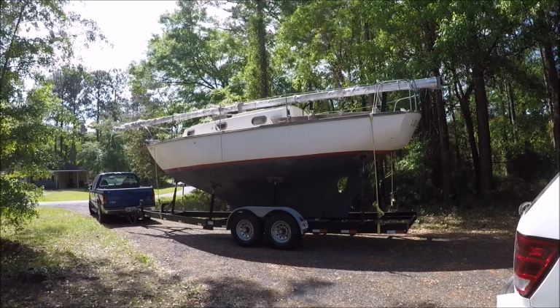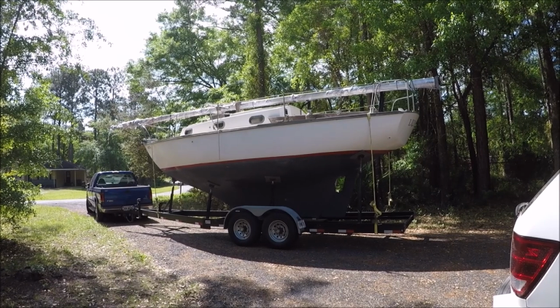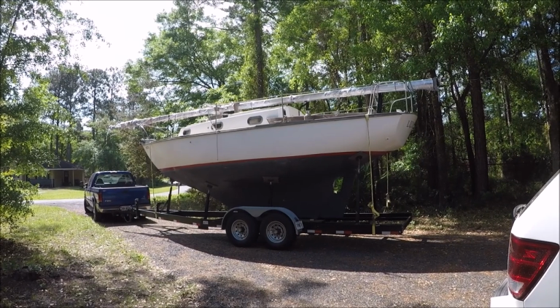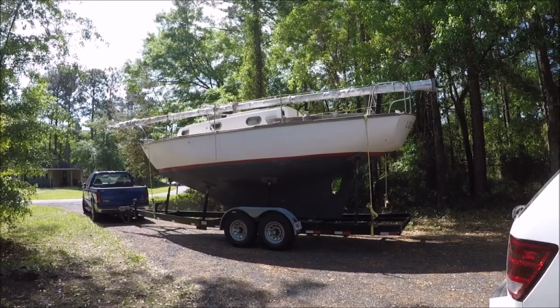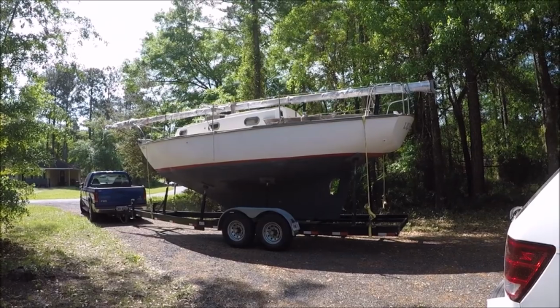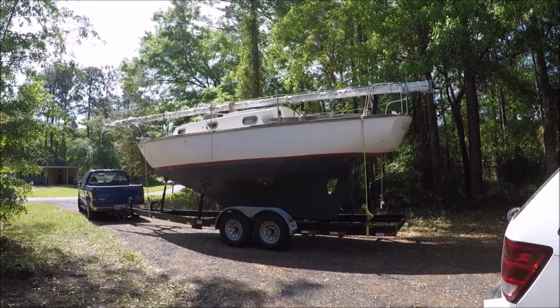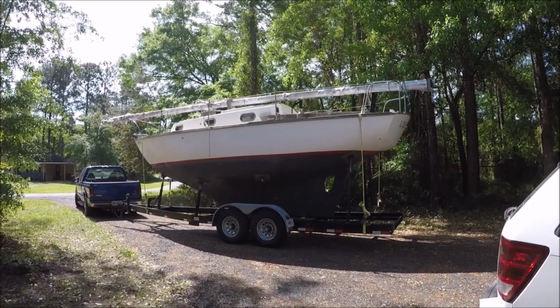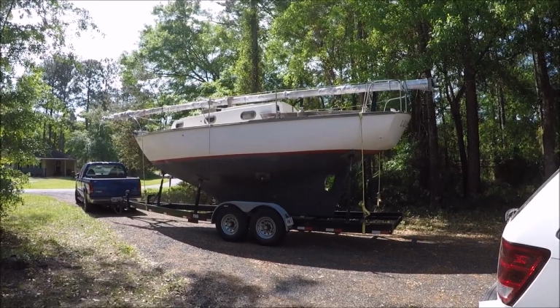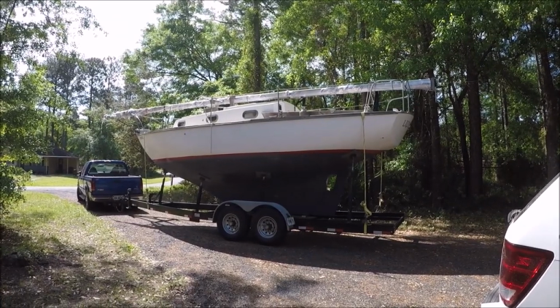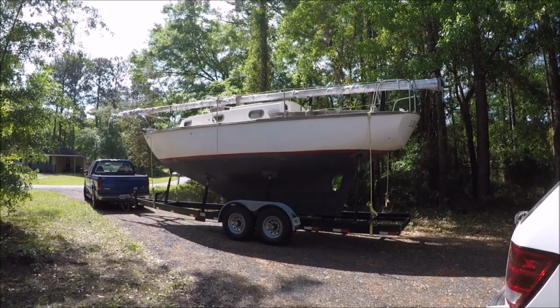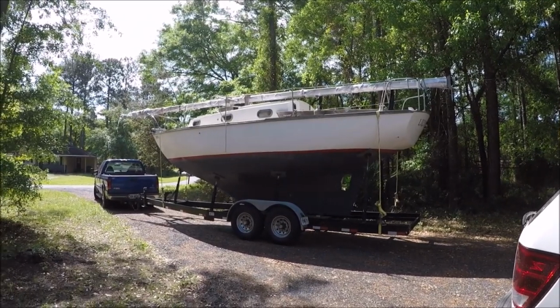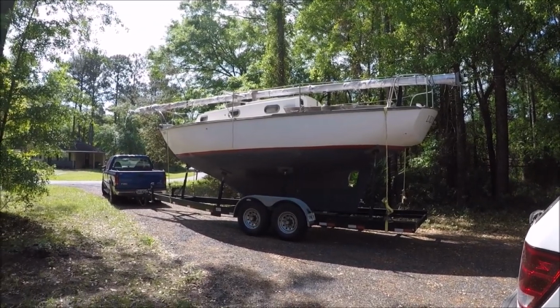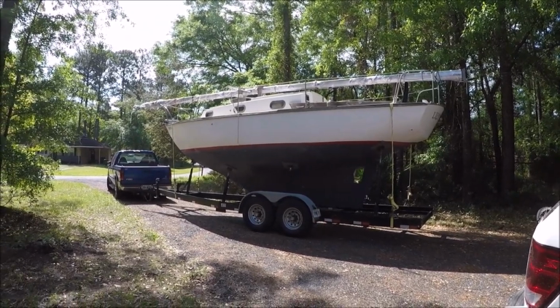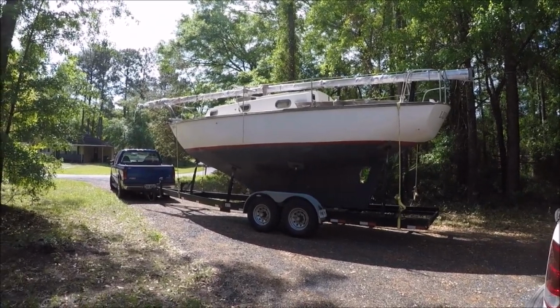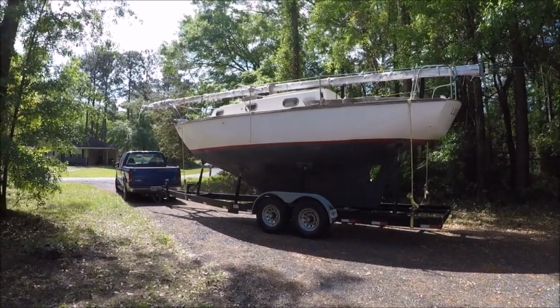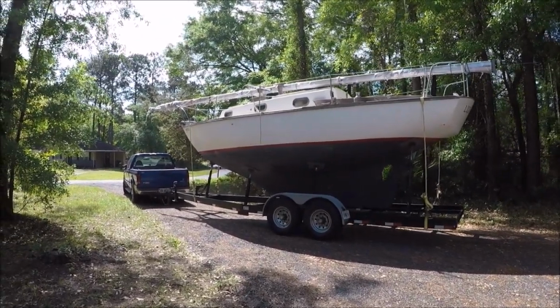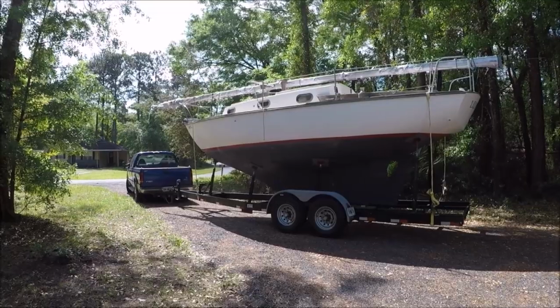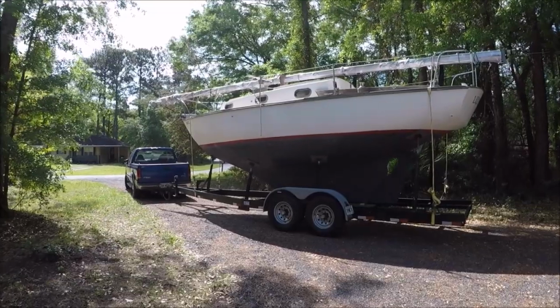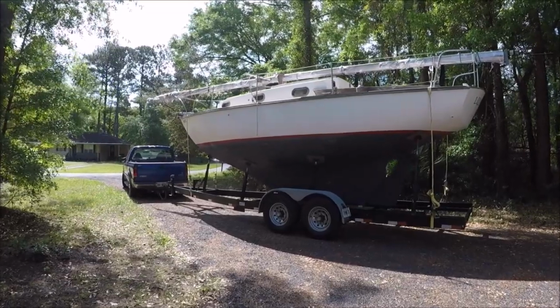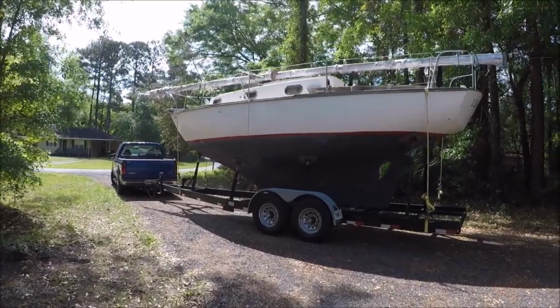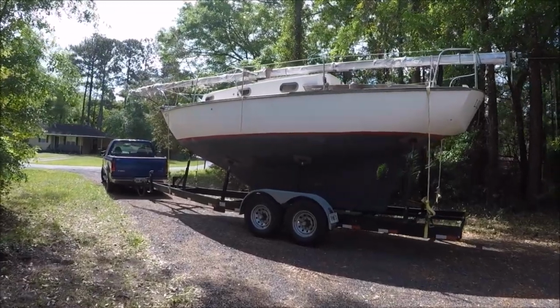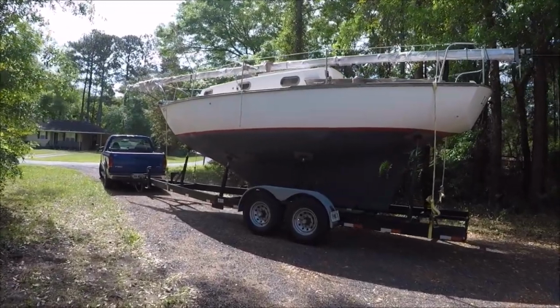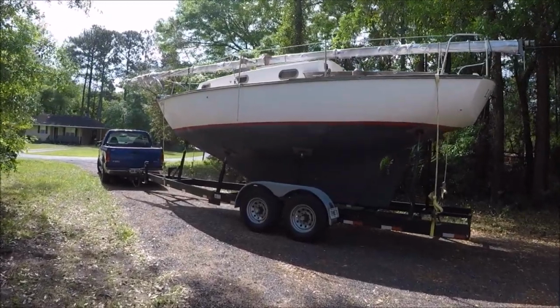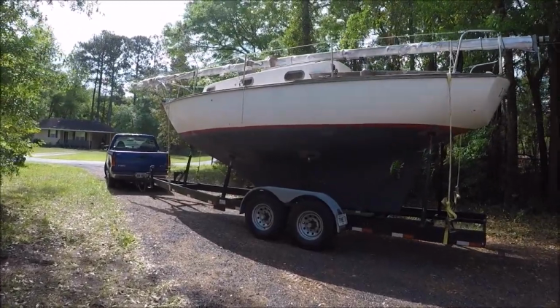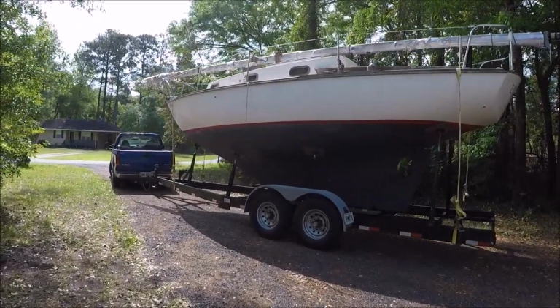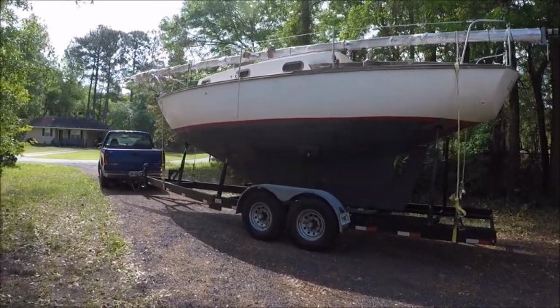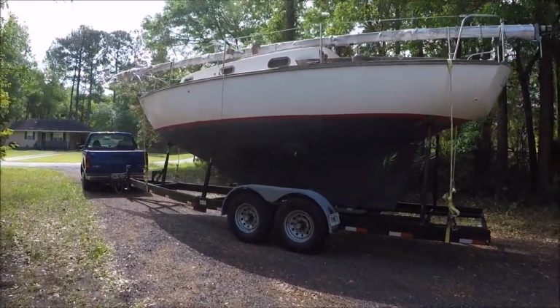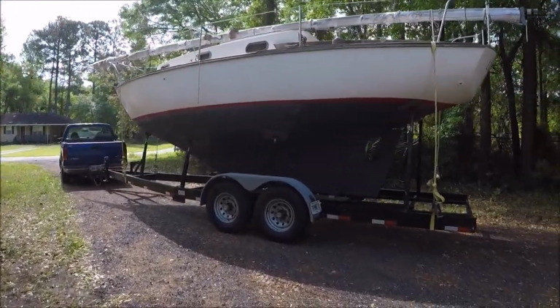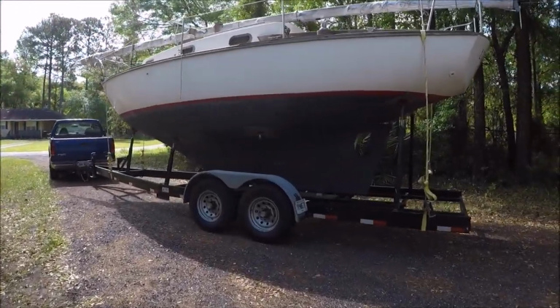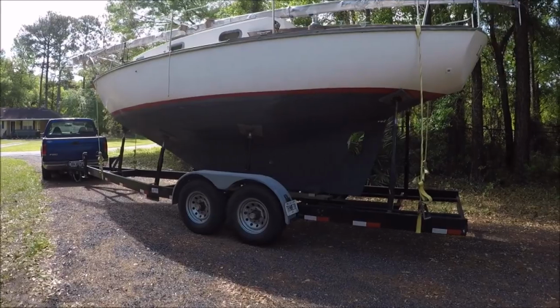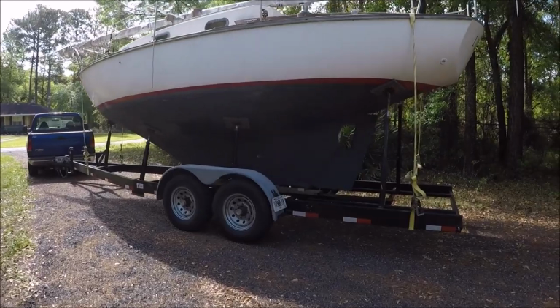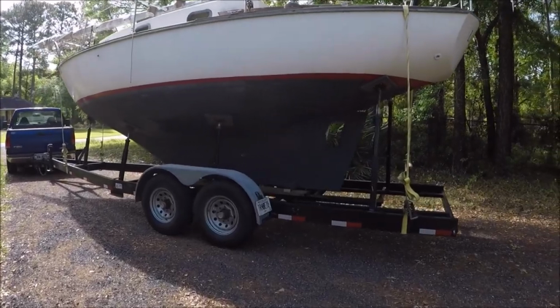This is a newly arrived Cape Dory 27. I just picked it up in Chesapeake Bay and brought it back here to Brunswick, Georgia to refit.